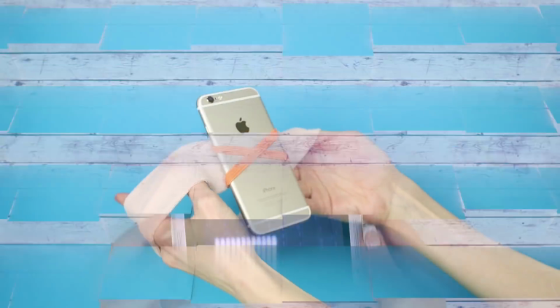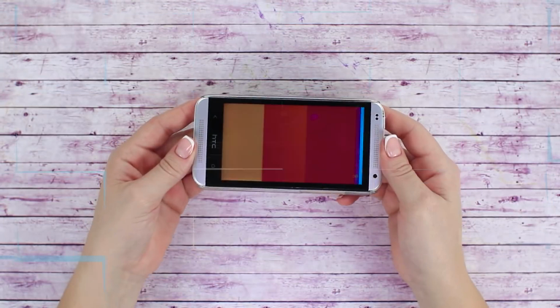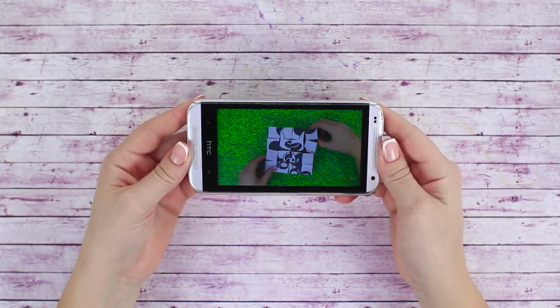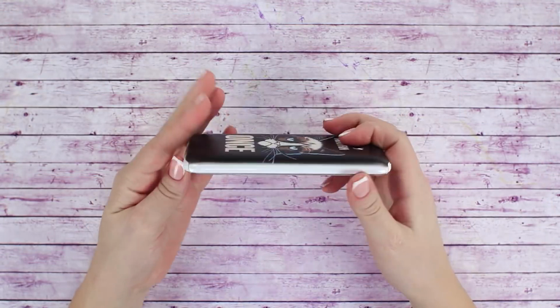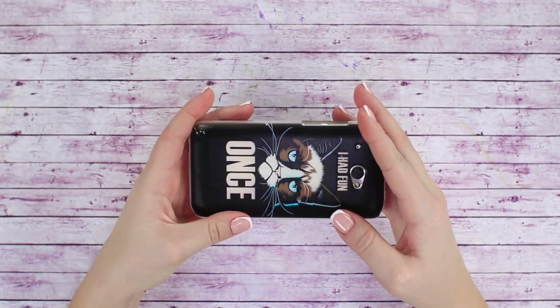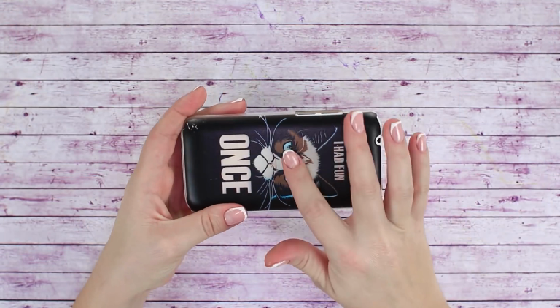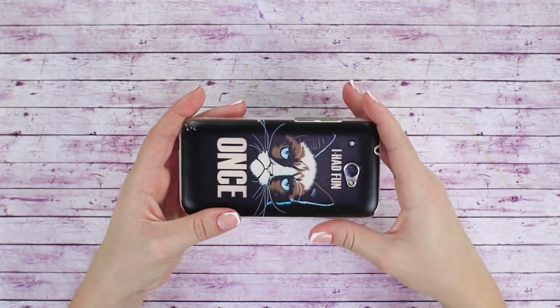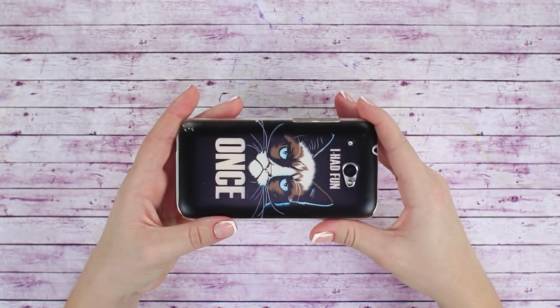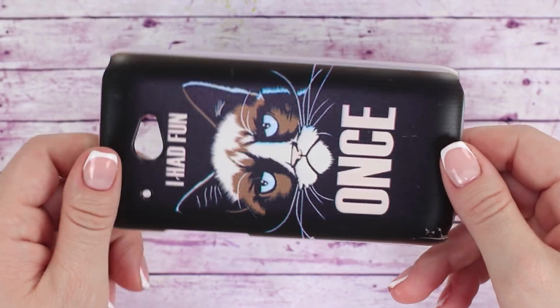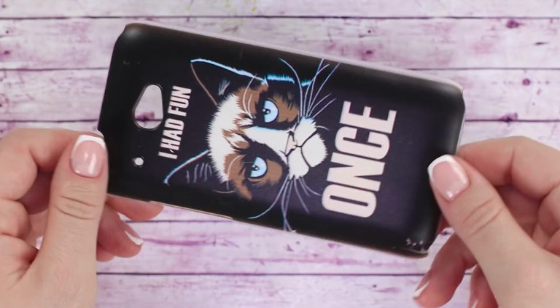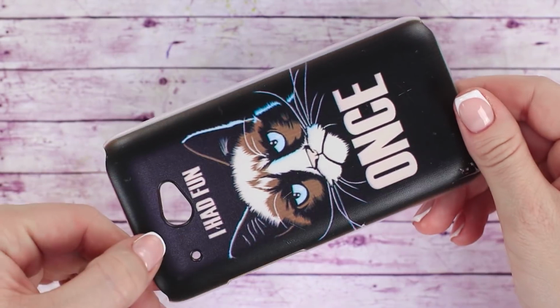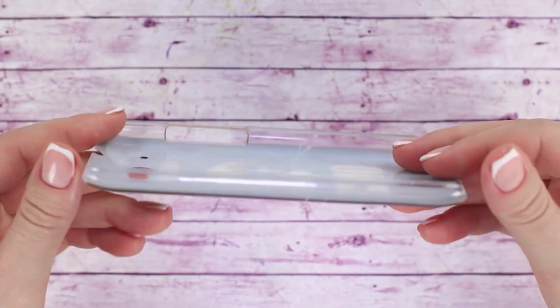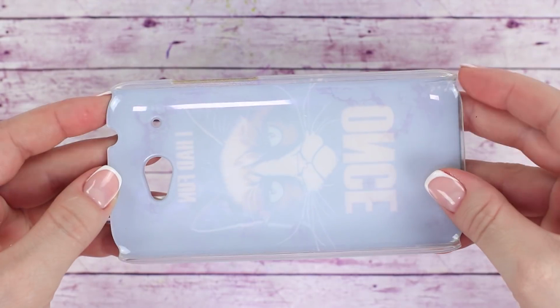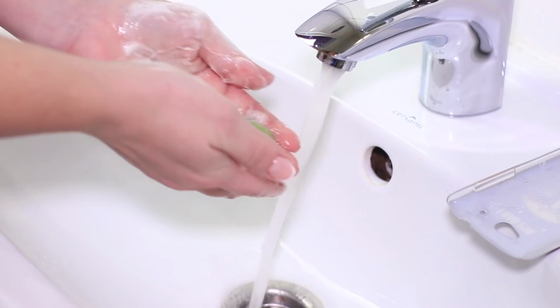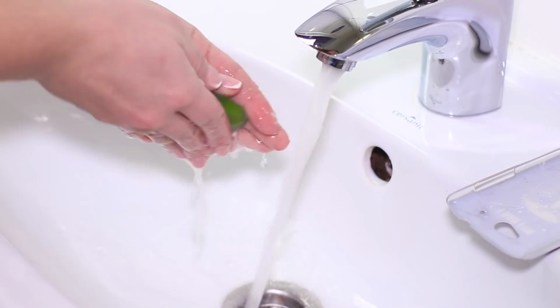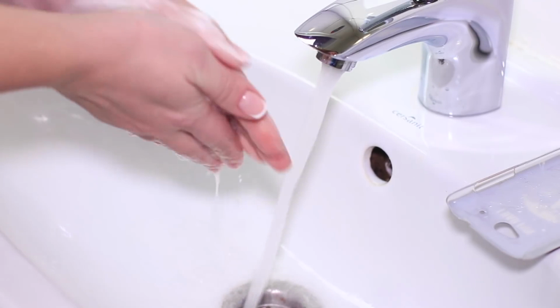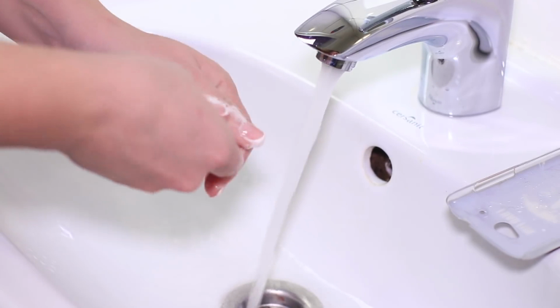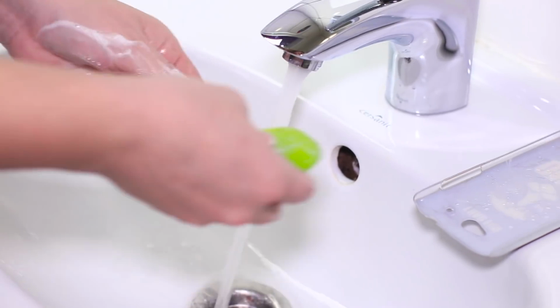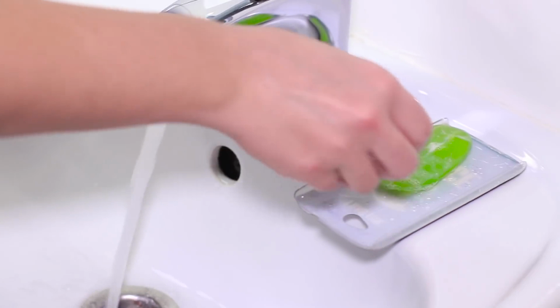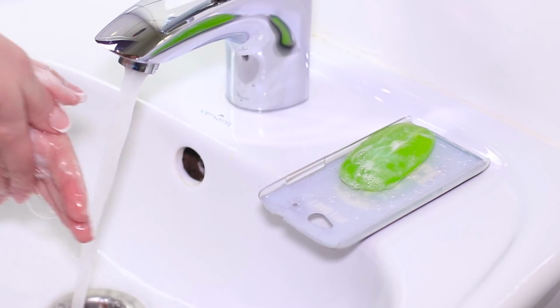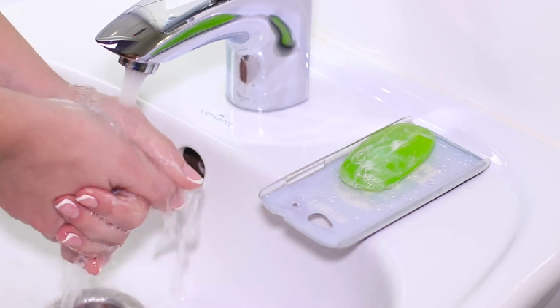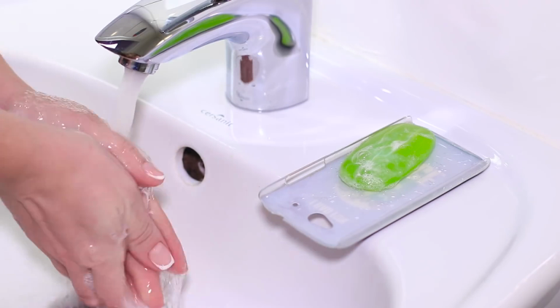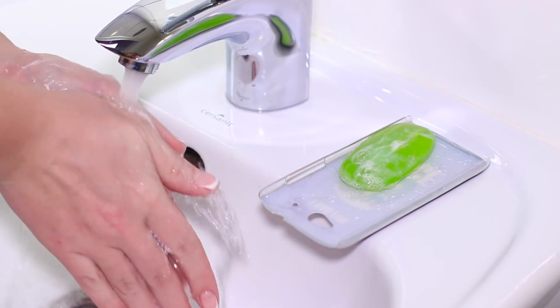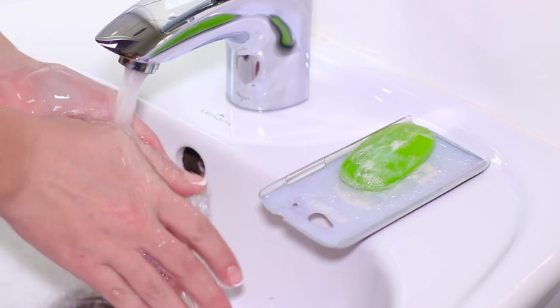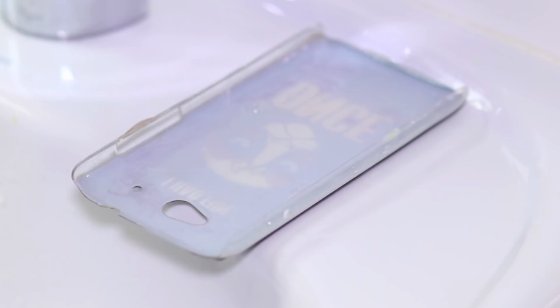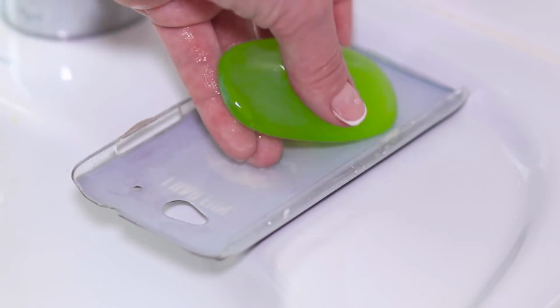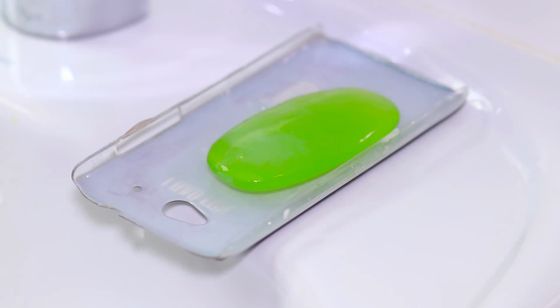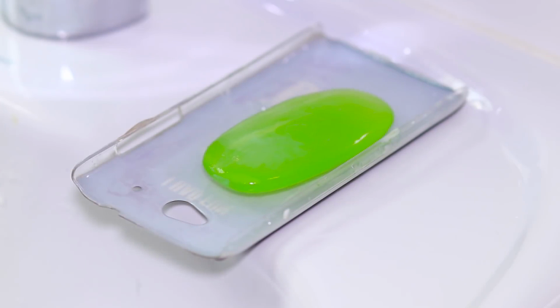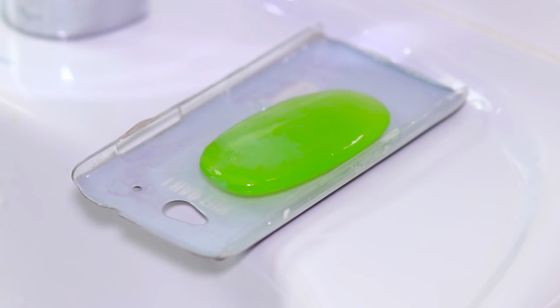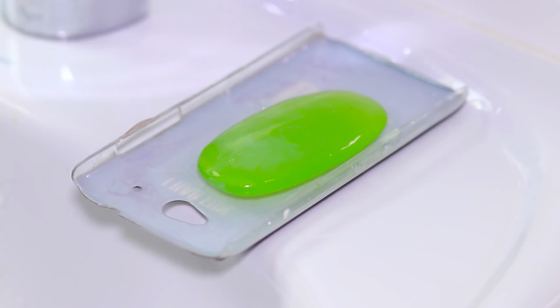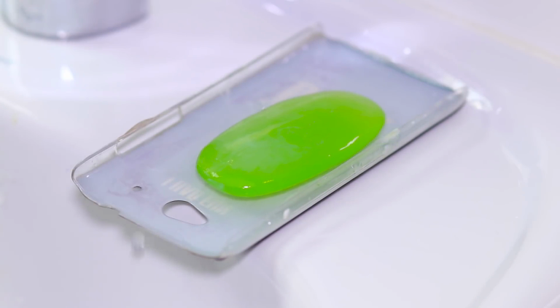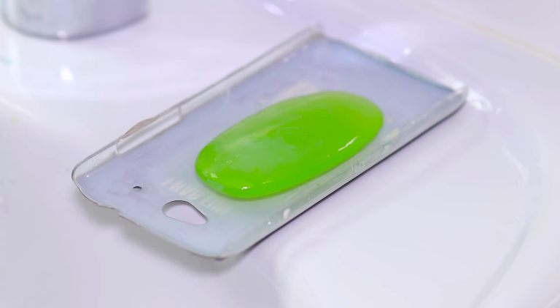Bored with your old case but too attached to it to throw it away? We've got a solution for you! Use your old phone case as a soap tray — the excess water will drain through the opening for the camera, and it's very easy to clean.